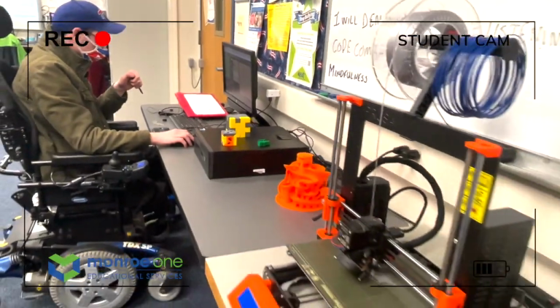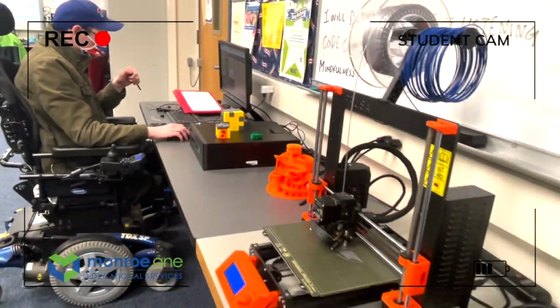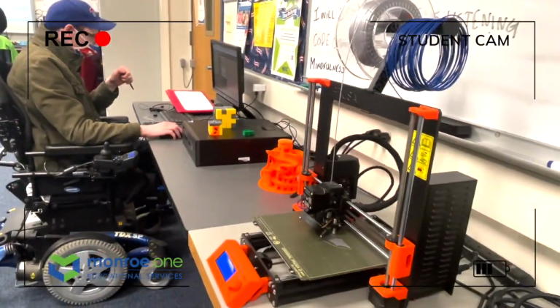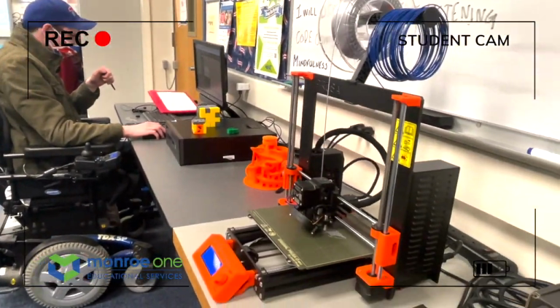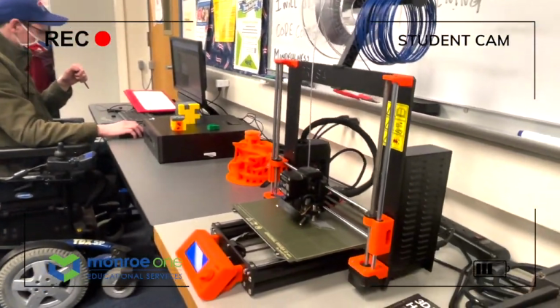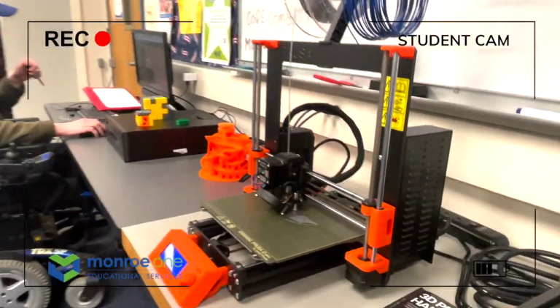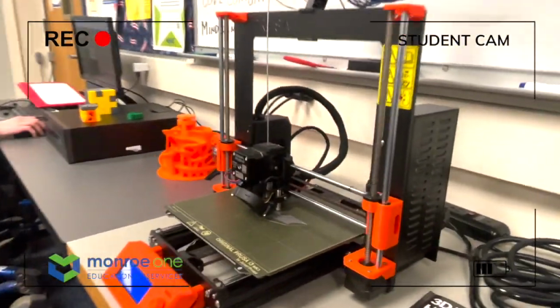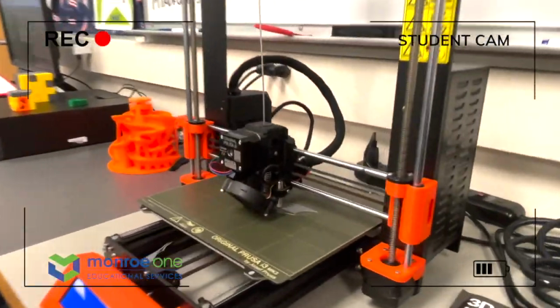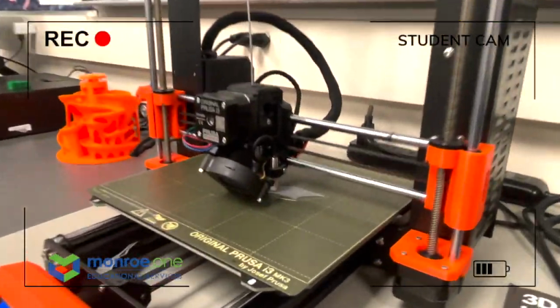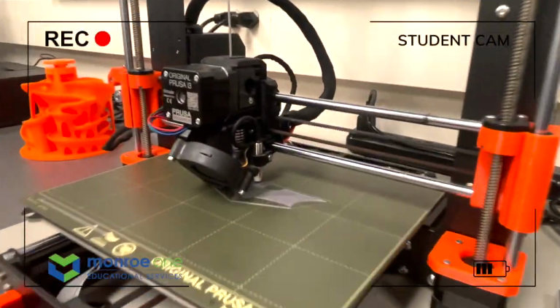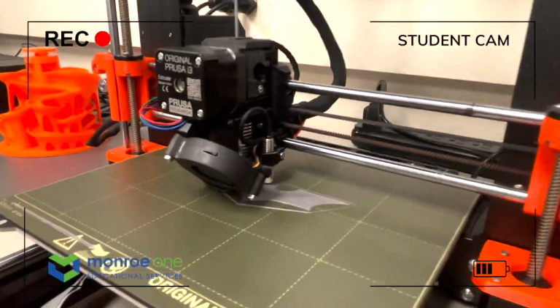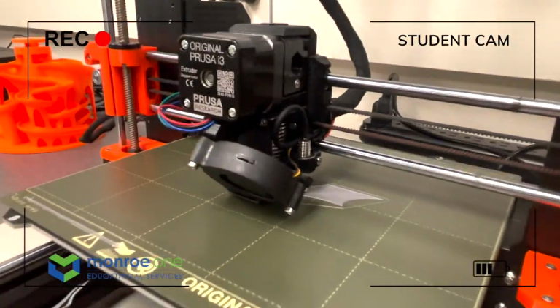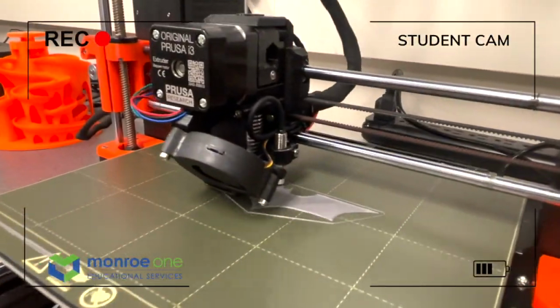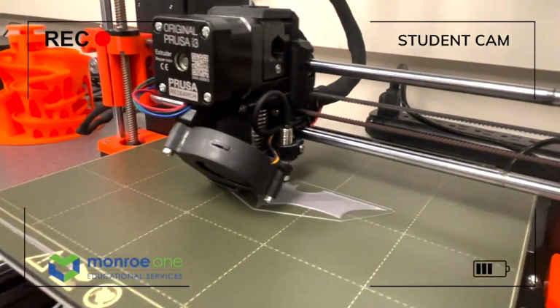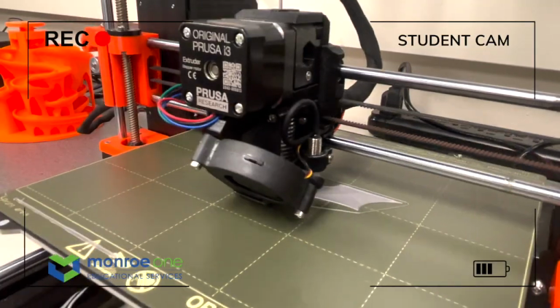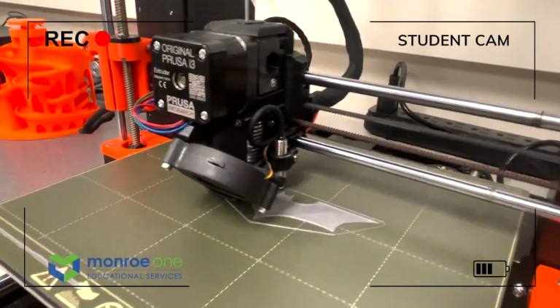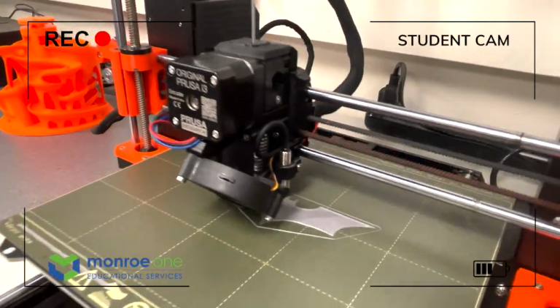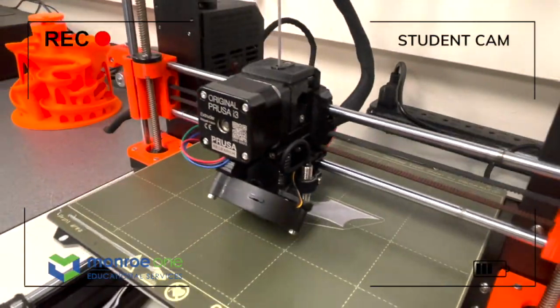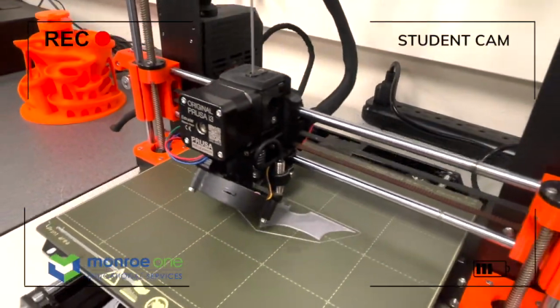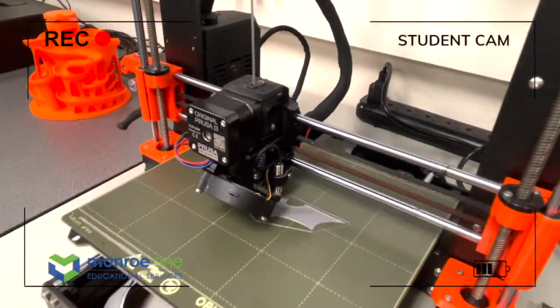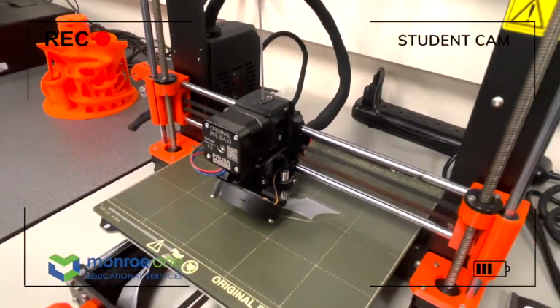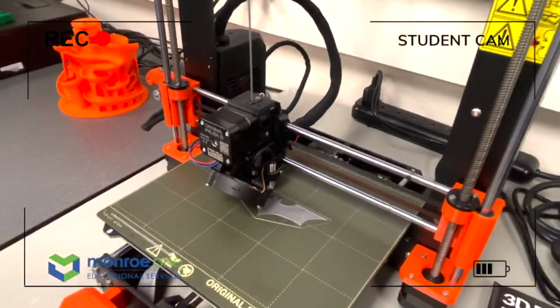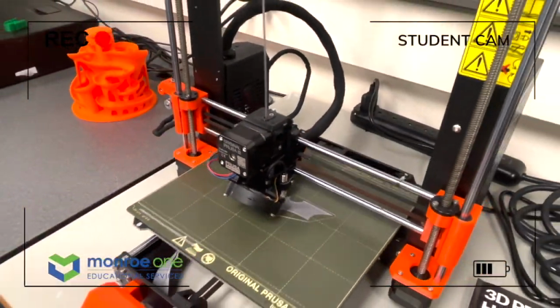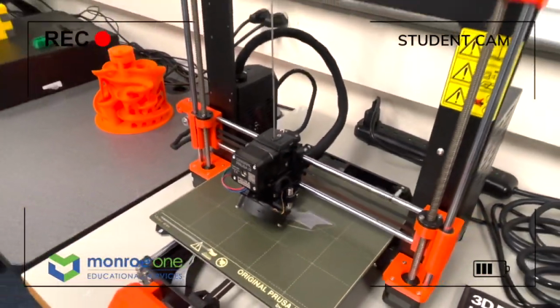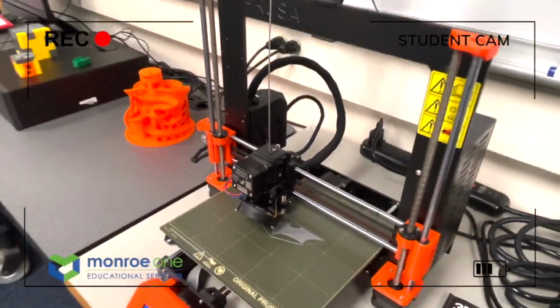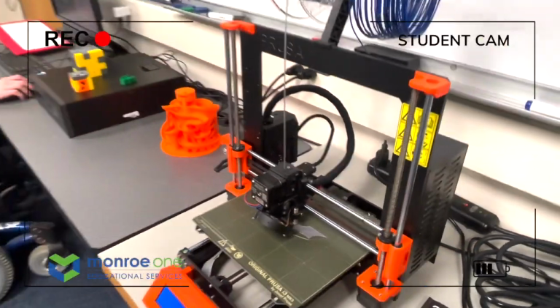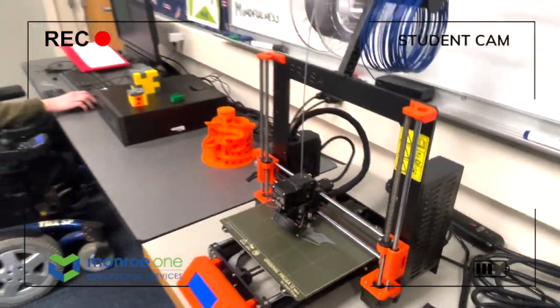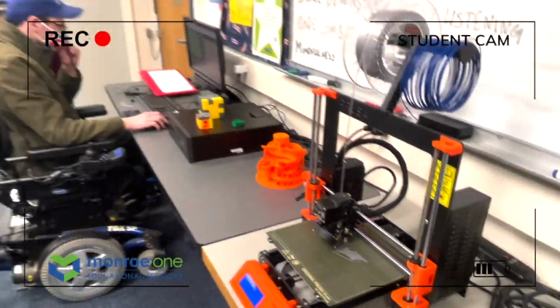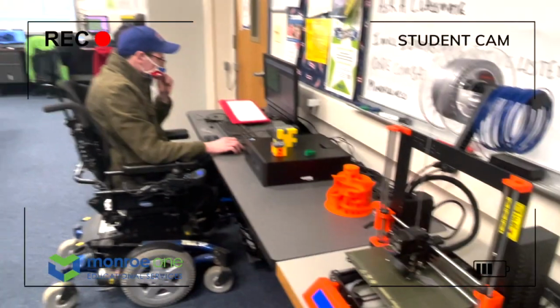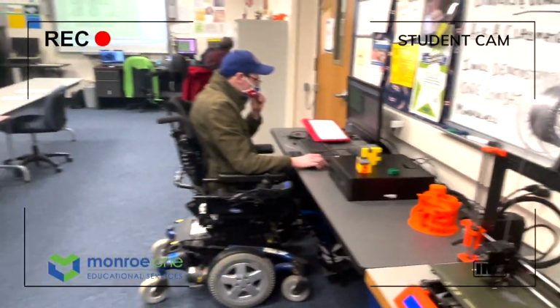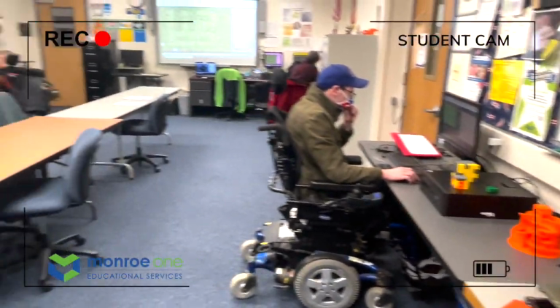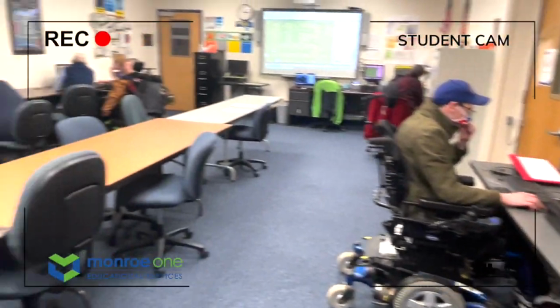It's different than any other classroom because you'll work with robots, use electronics and computers to make things.